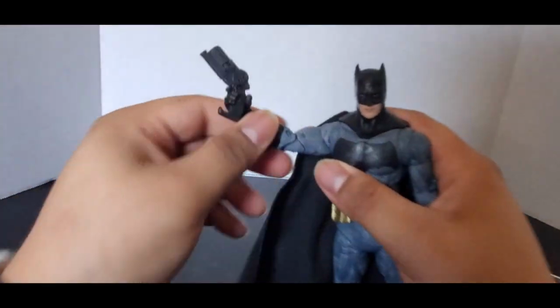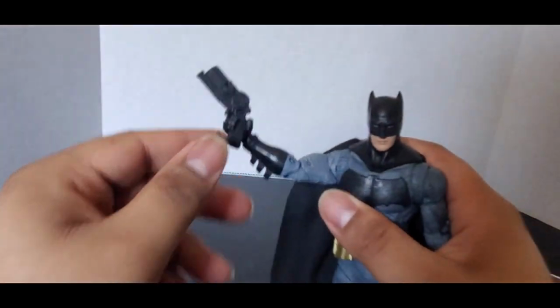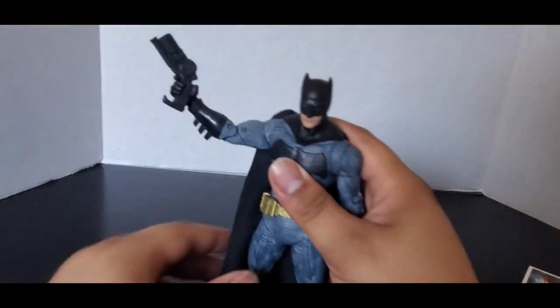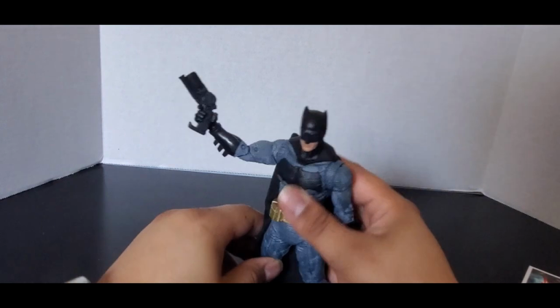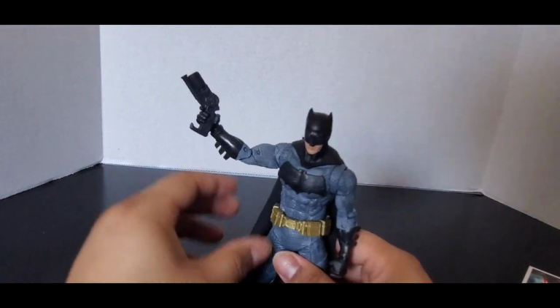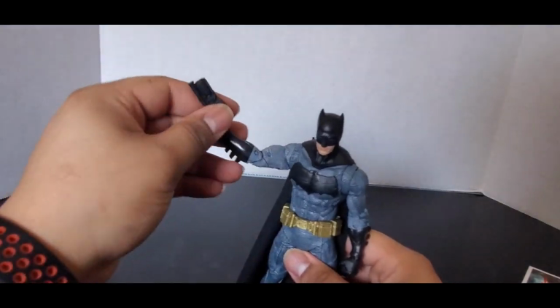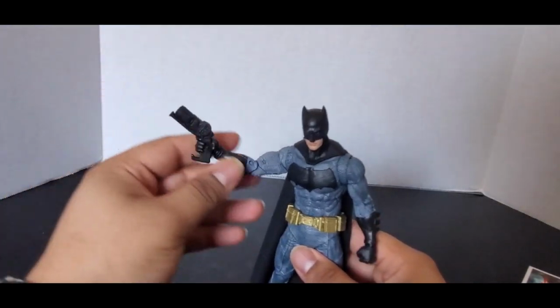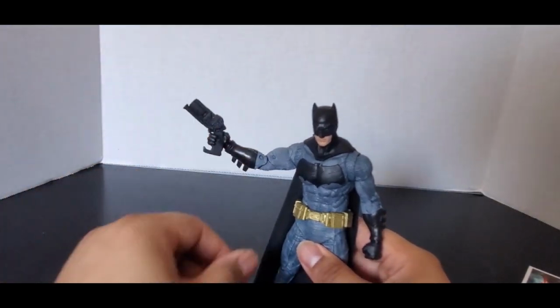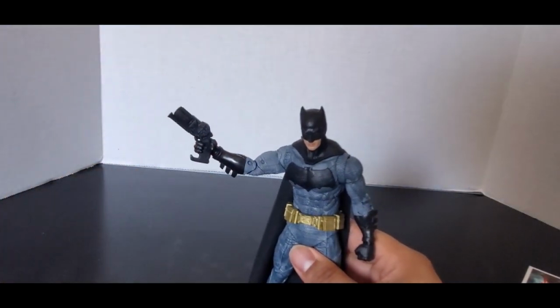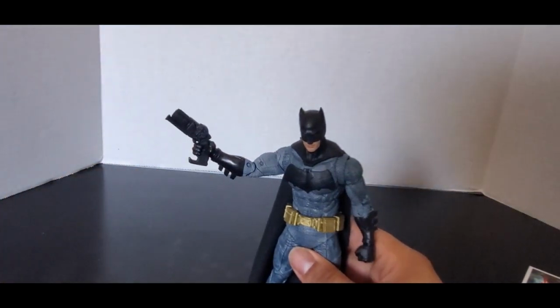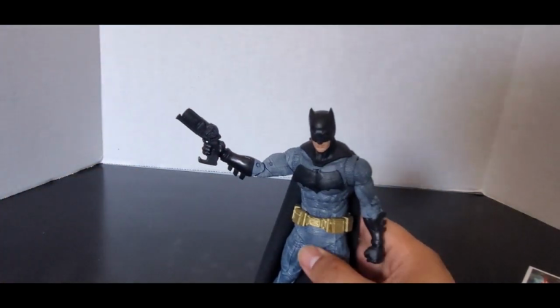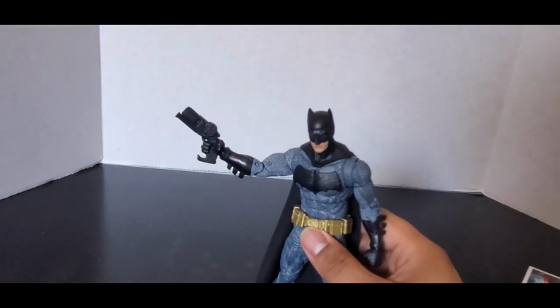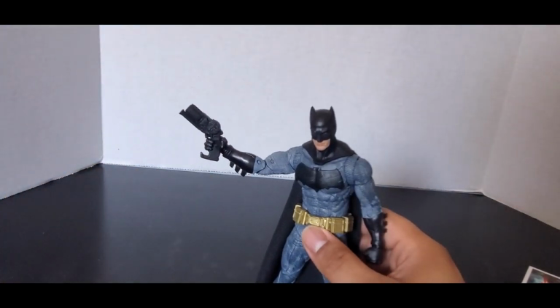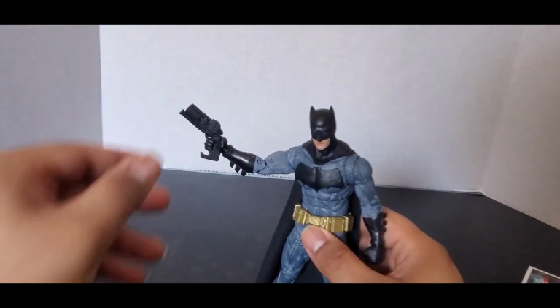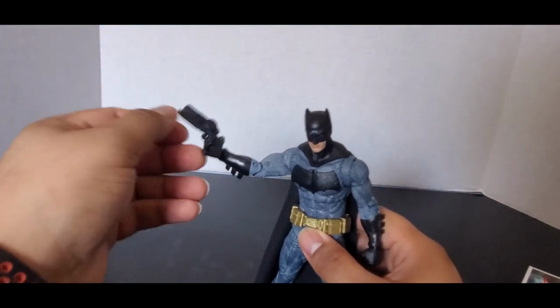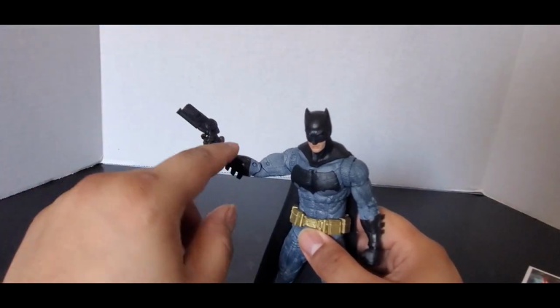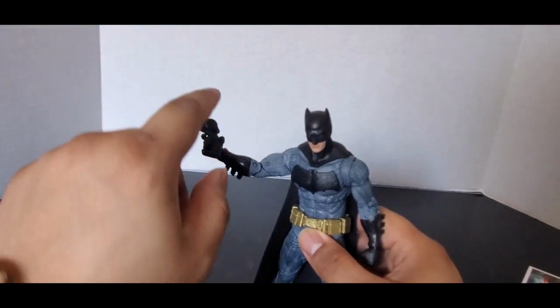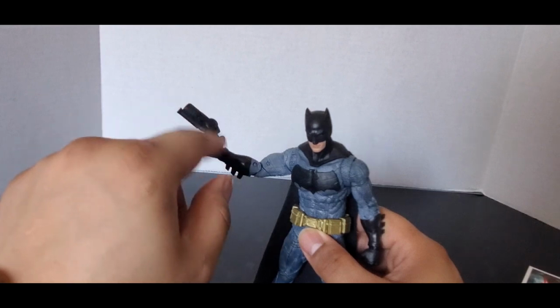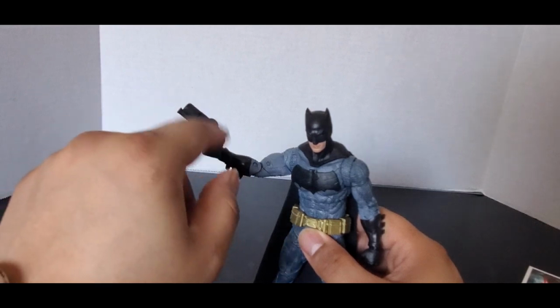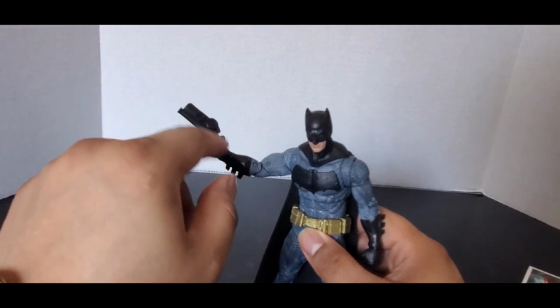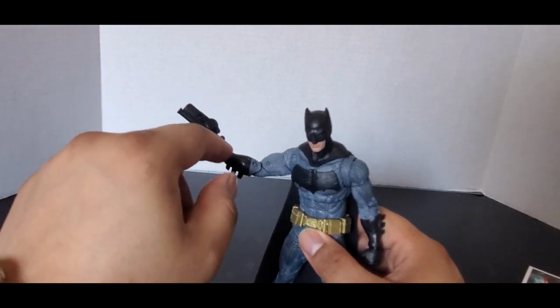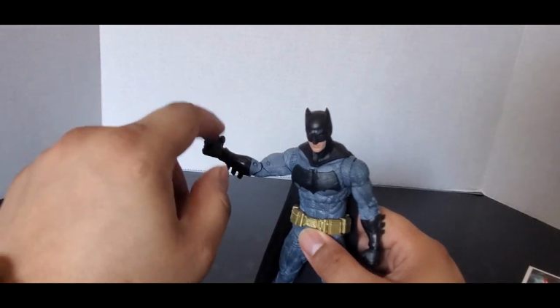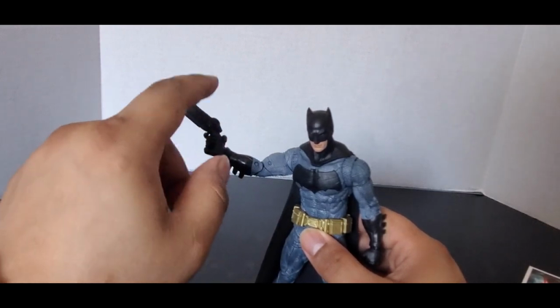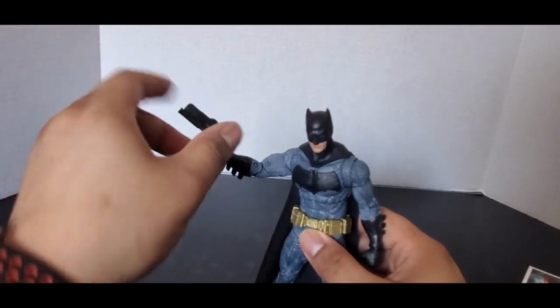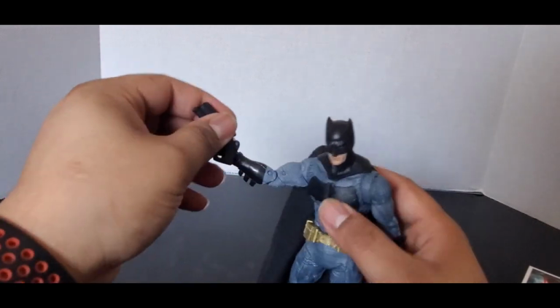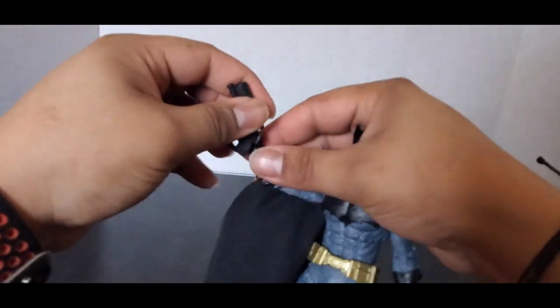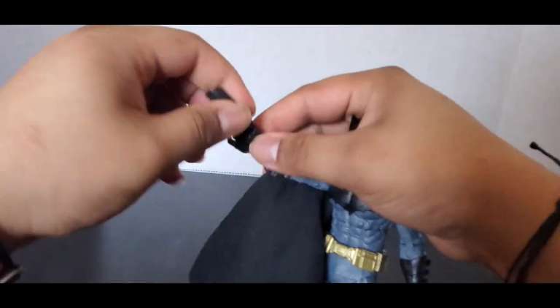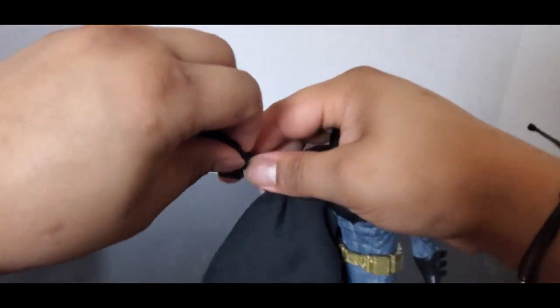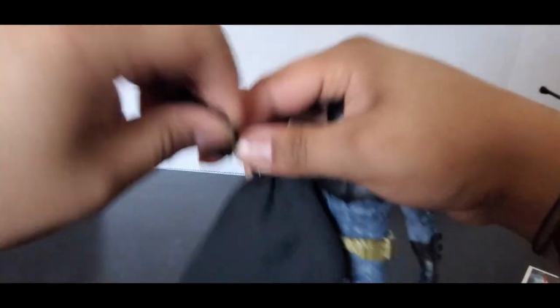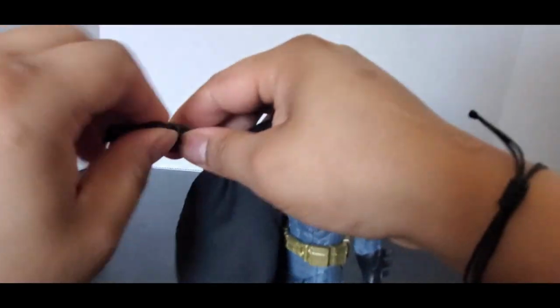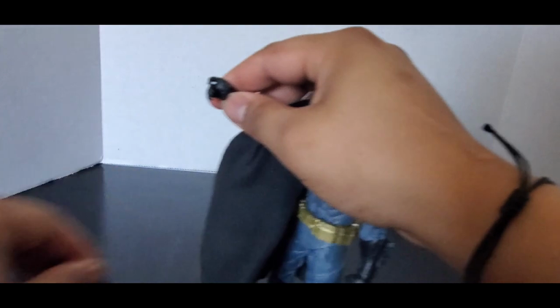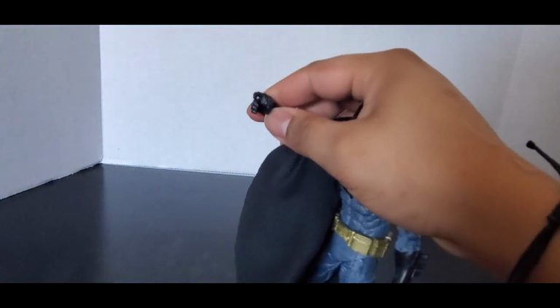It might look a little bit big — maybe if it was just a little bit smaller. But I think it's fine. Again, the colors are not accurate — it's supposed to be painted and not all black. But it's not a big deal.